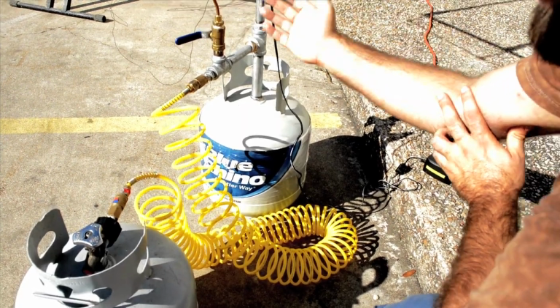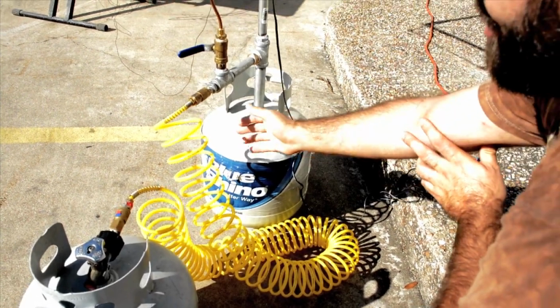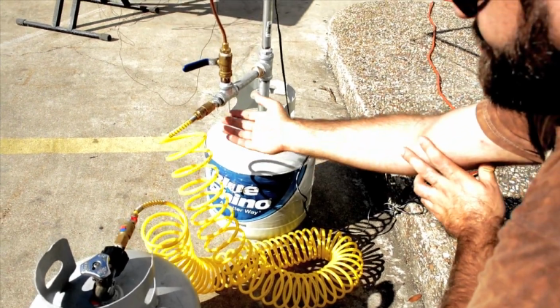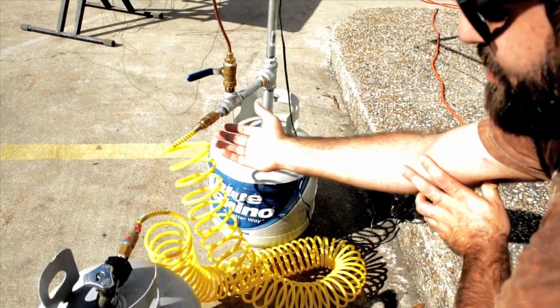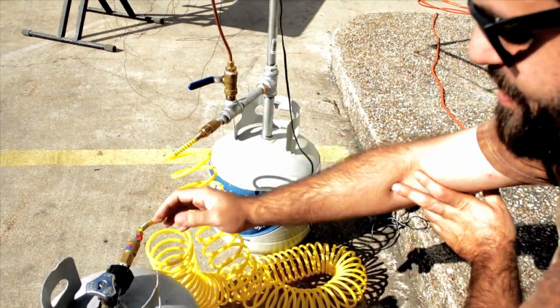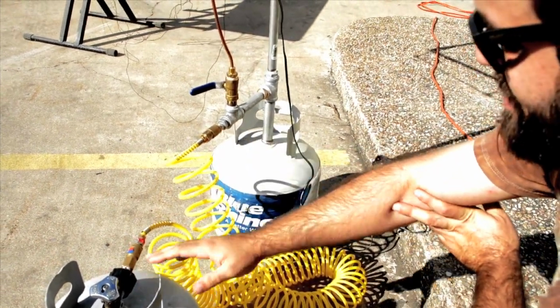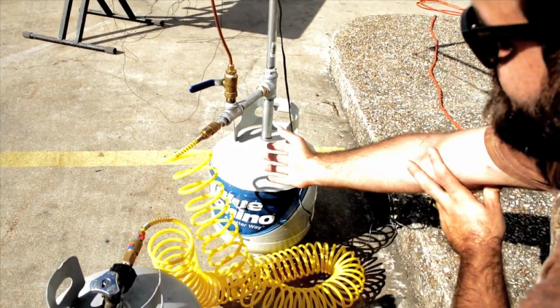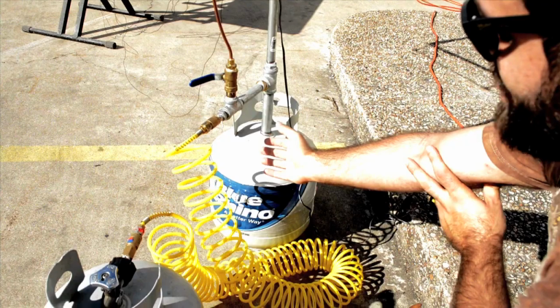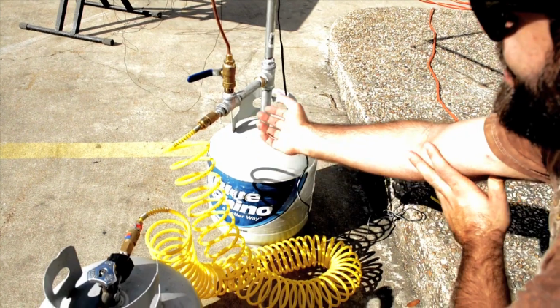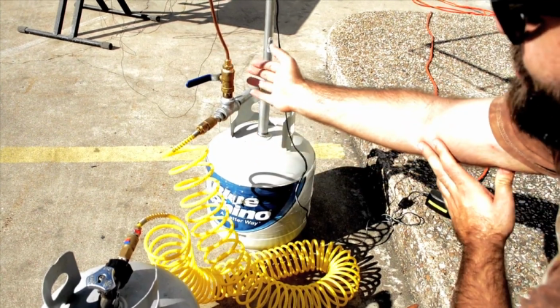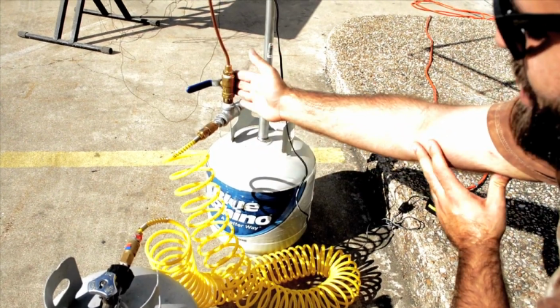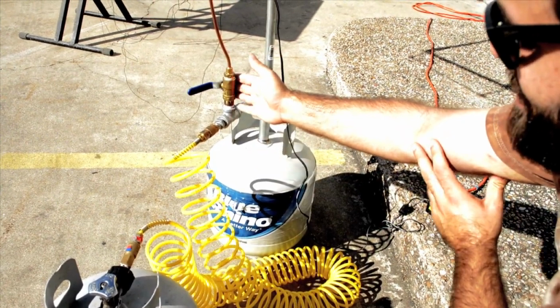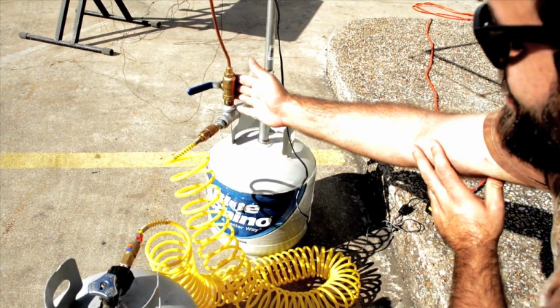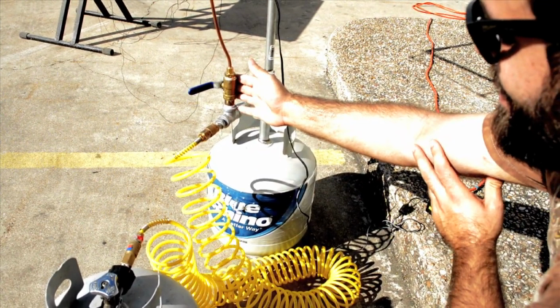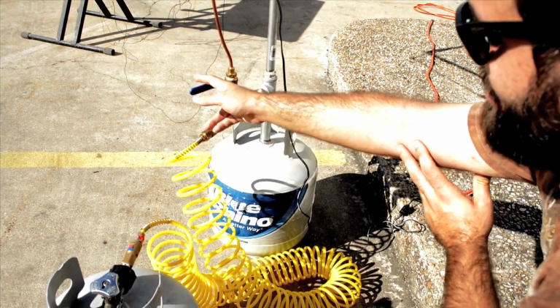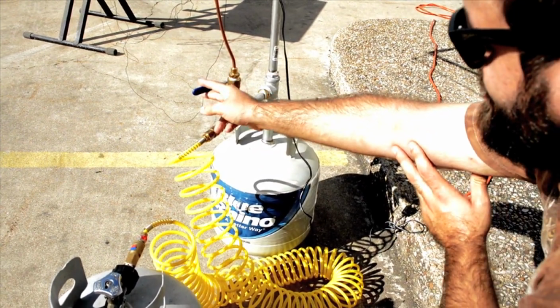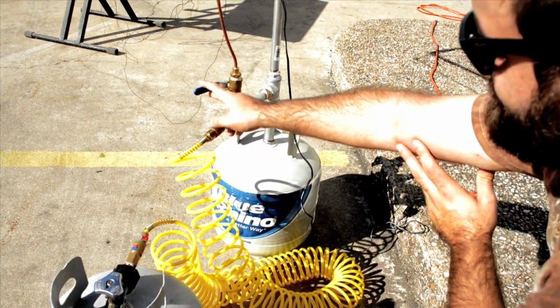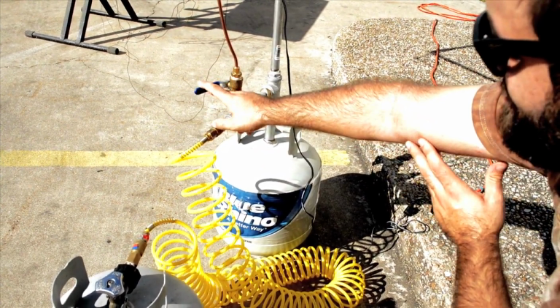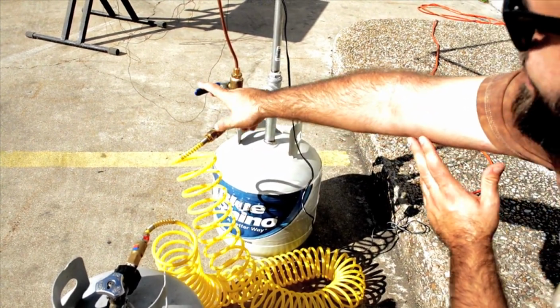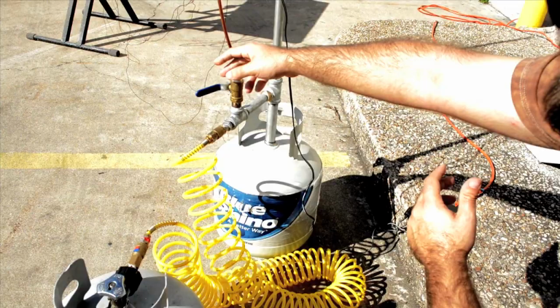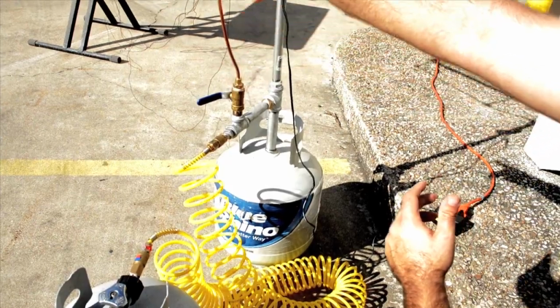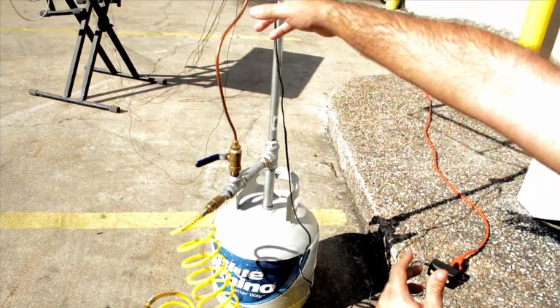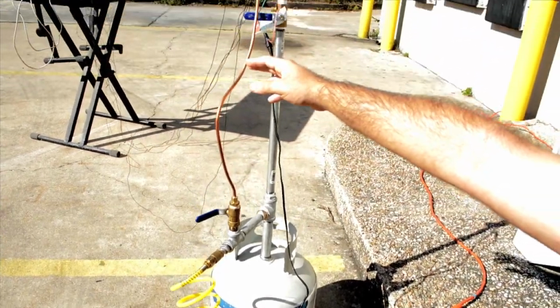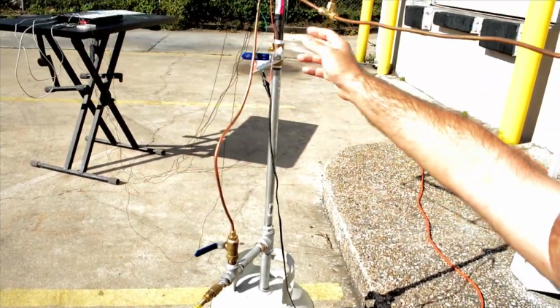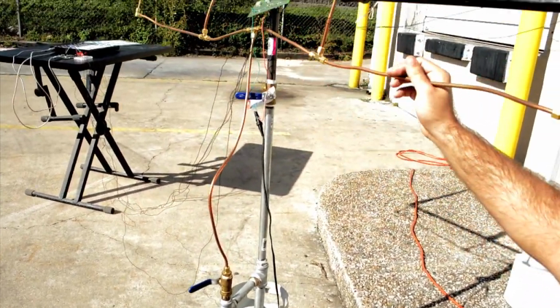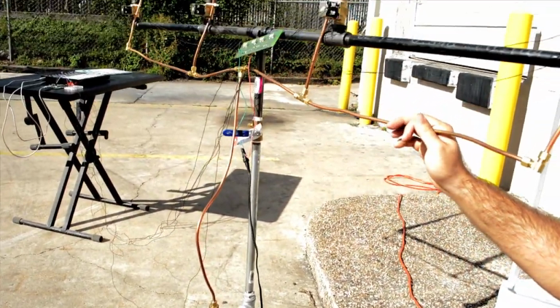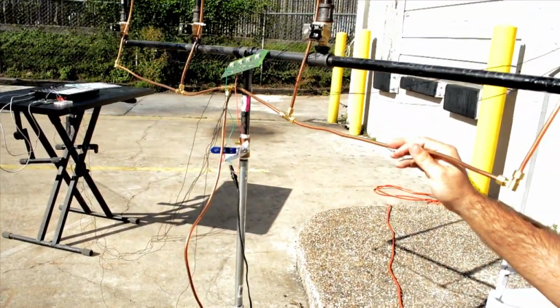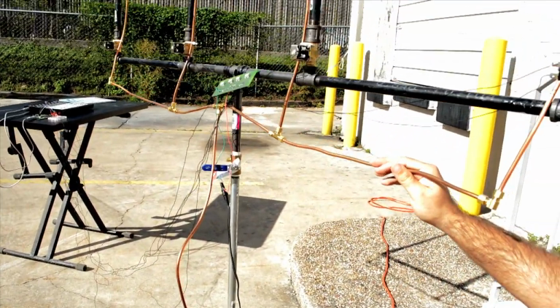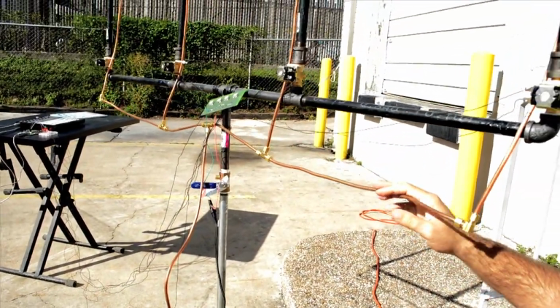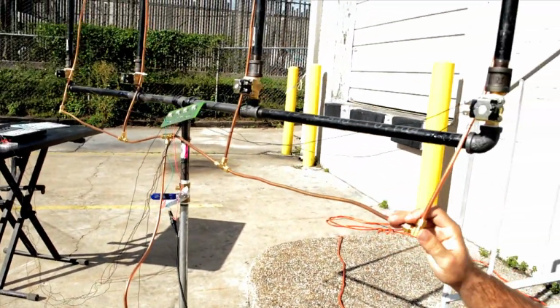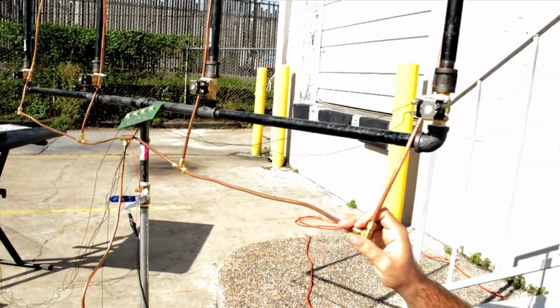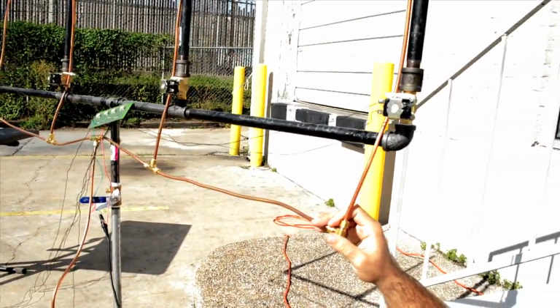In between this tank and the expansion tank is the pilot light valve. You turn this on and it lets a little bit of propane flow freely through these copper tubings that act as a pilot light.